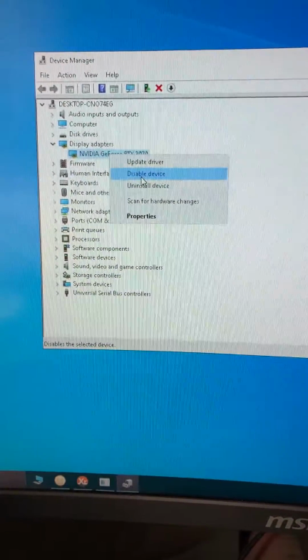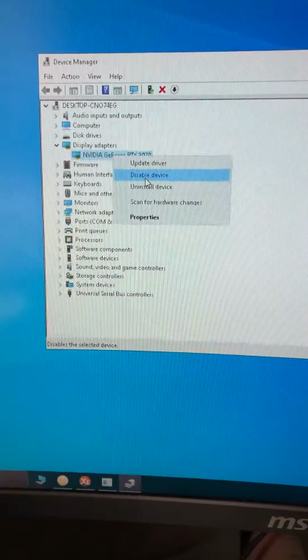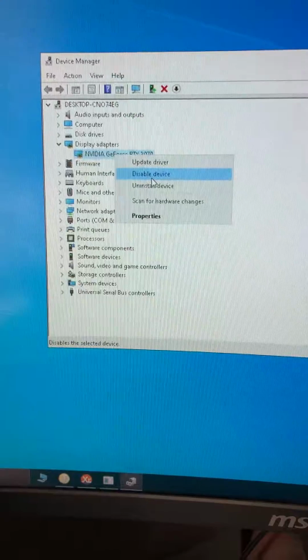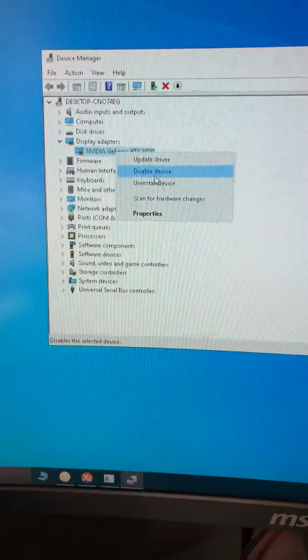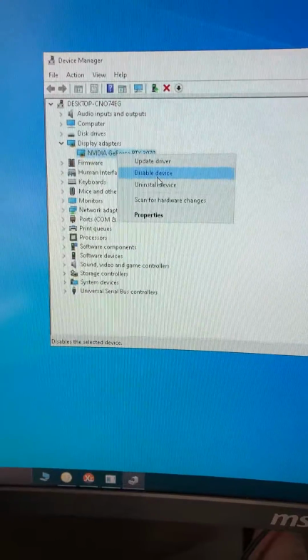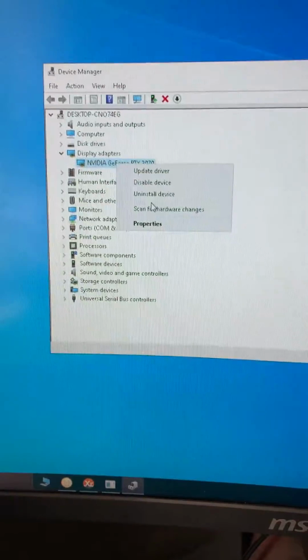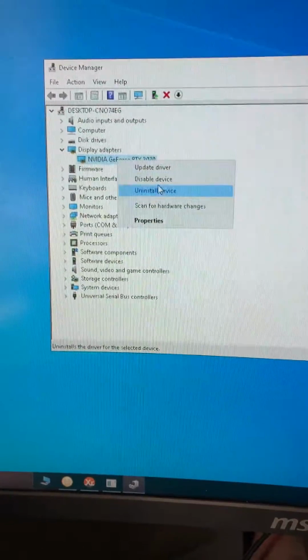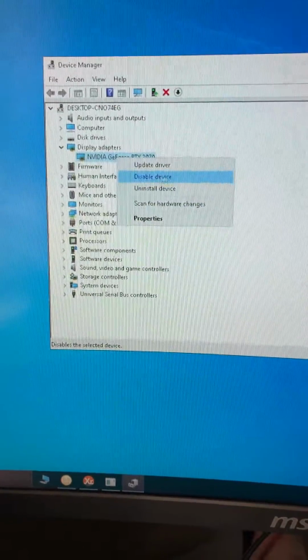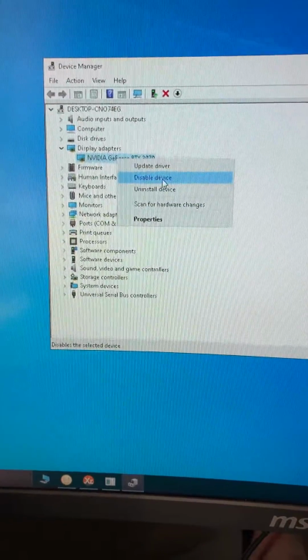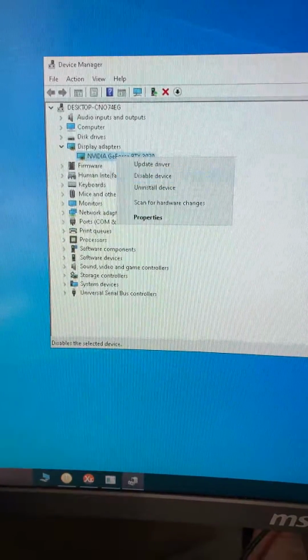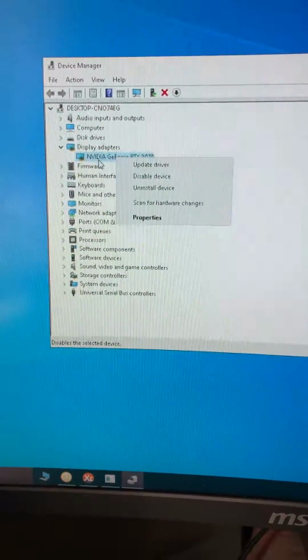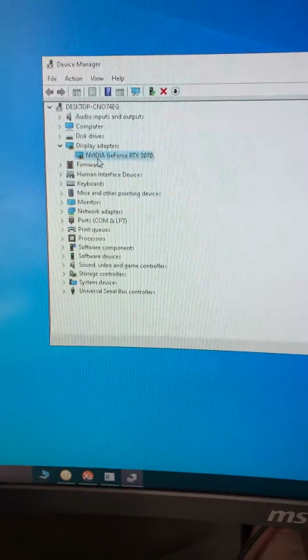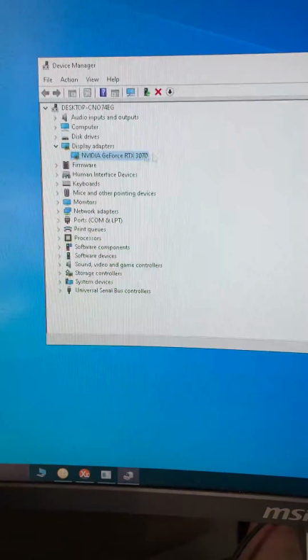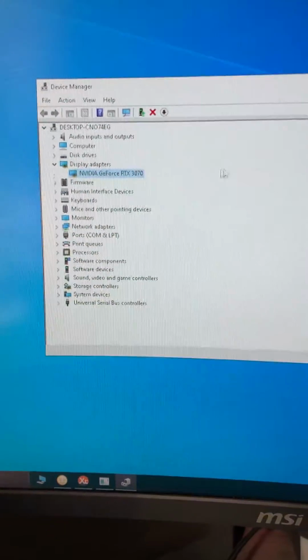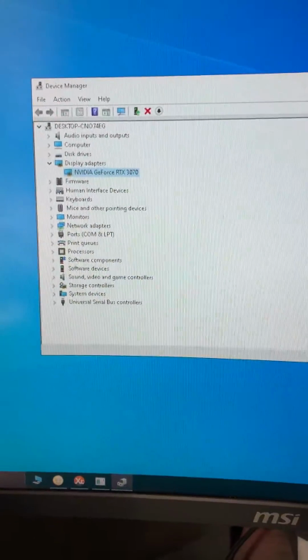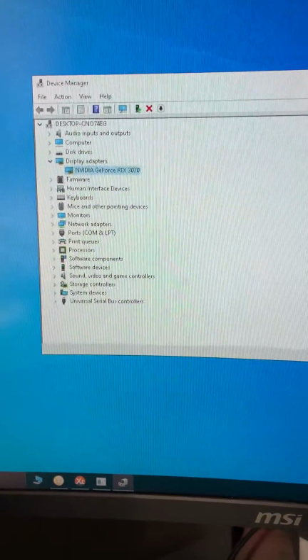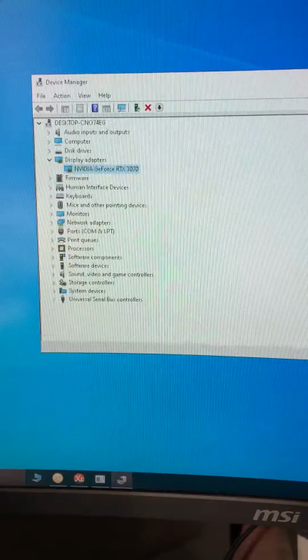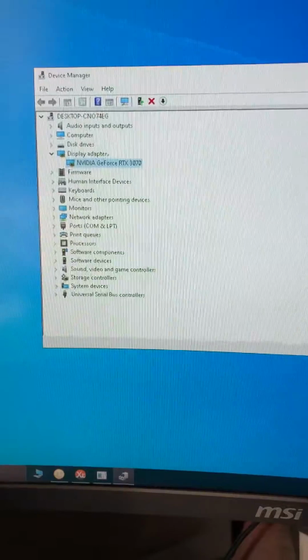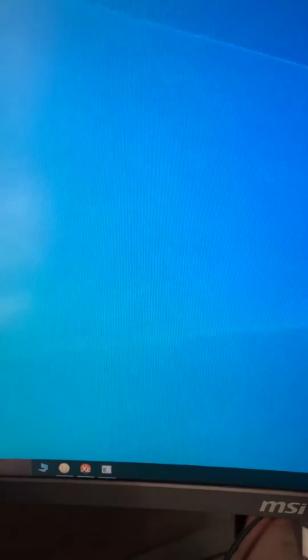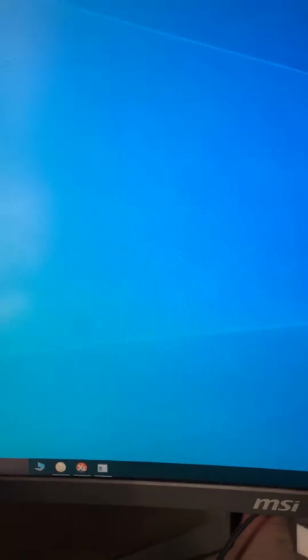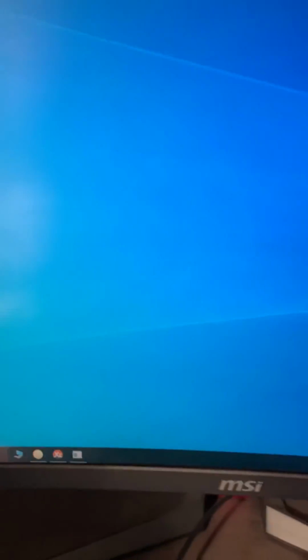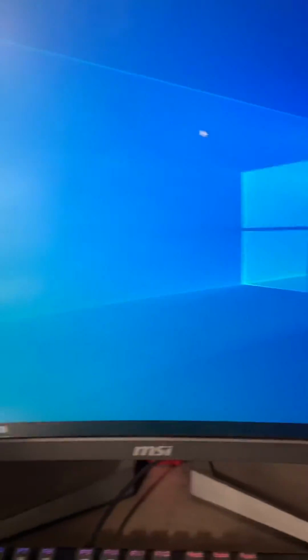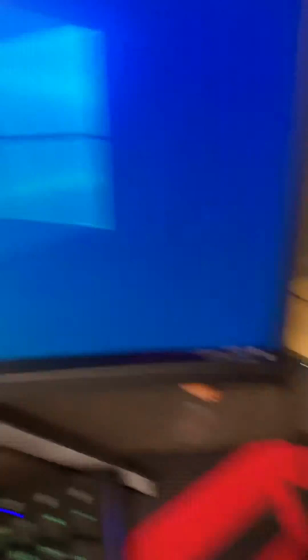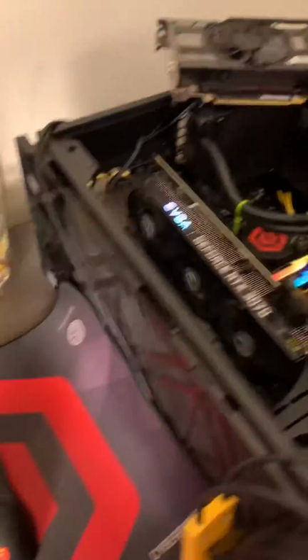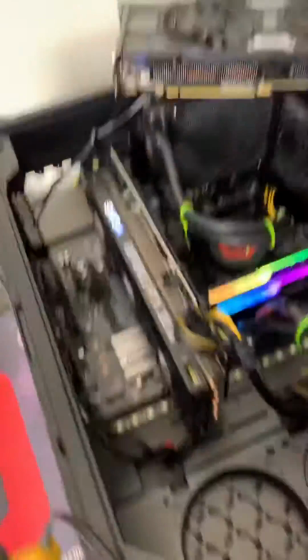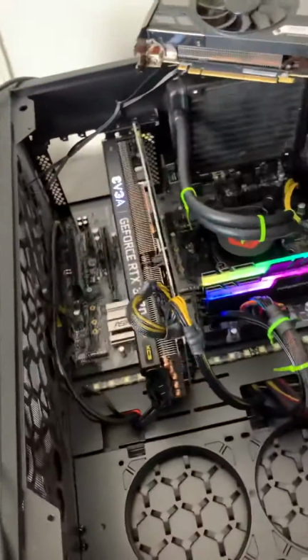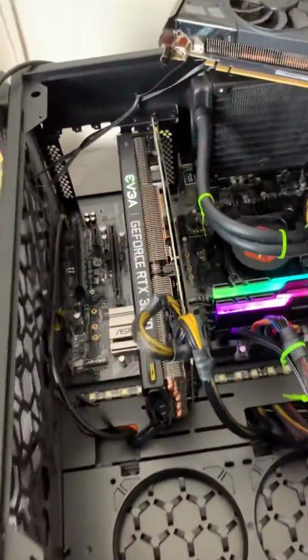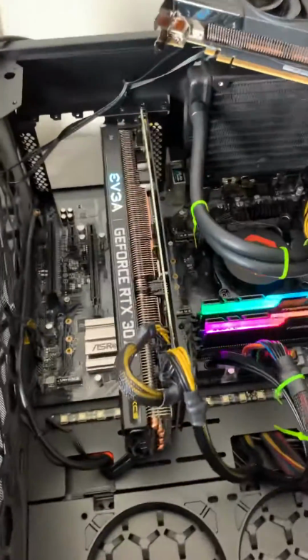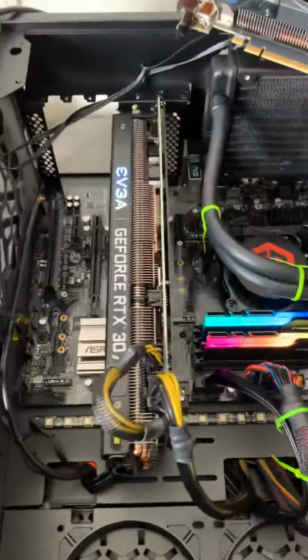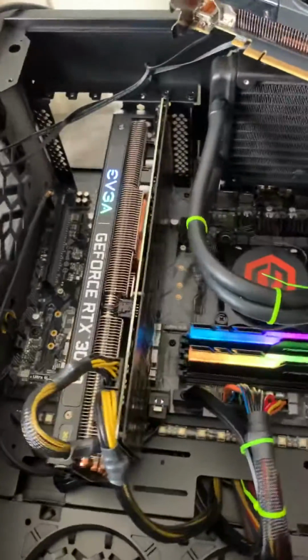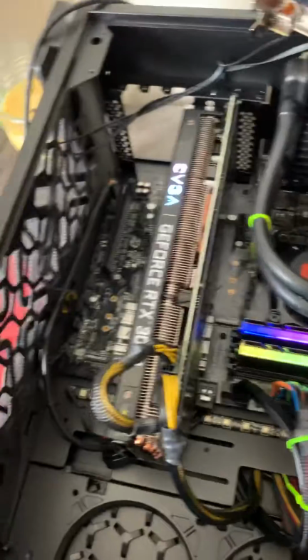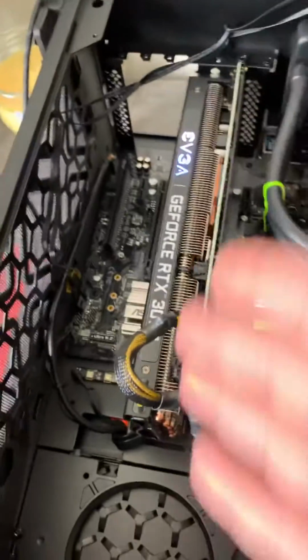Once it shows up in Display Adapters, go to Disable, then restart the PC — turn it off and on. Then go back and click Enable. After that you should see it working right away.